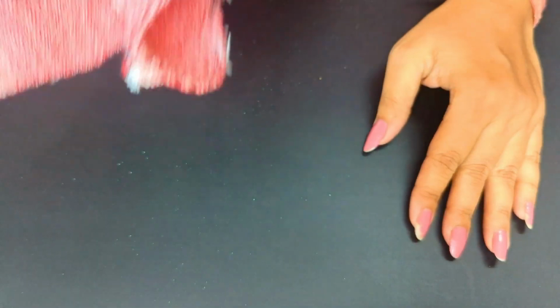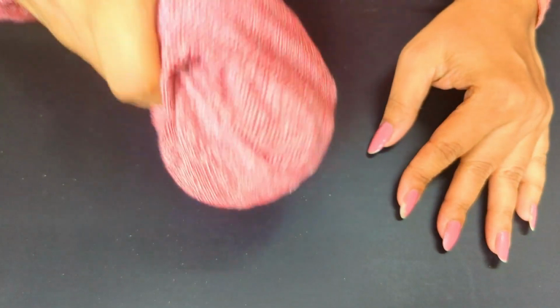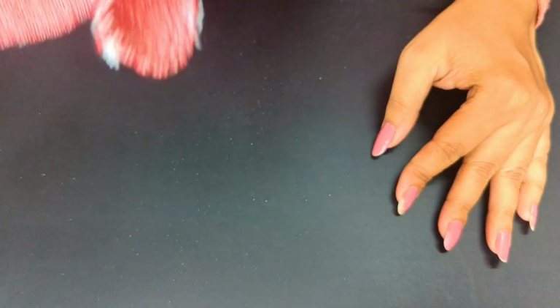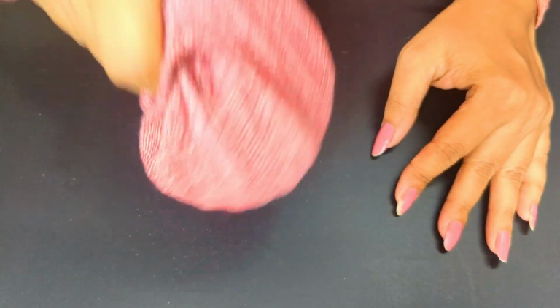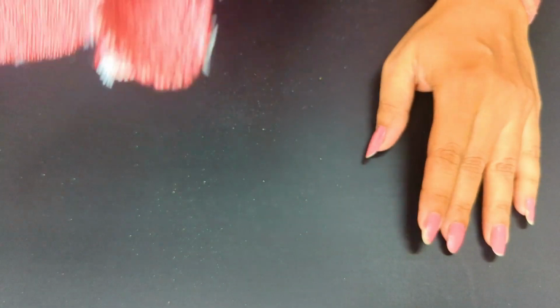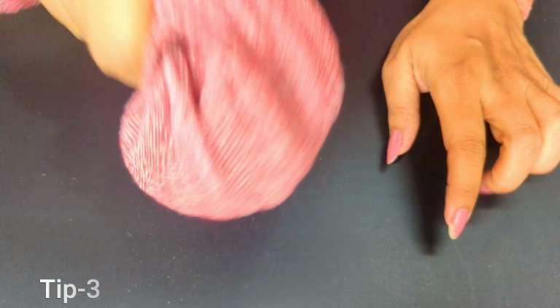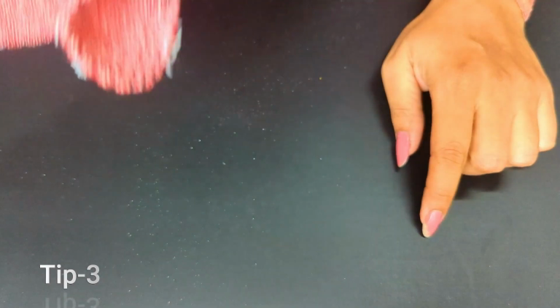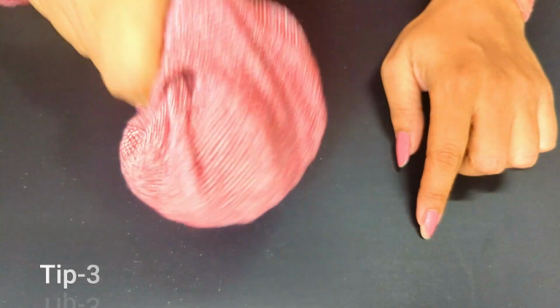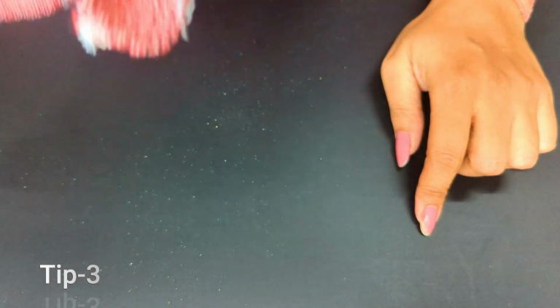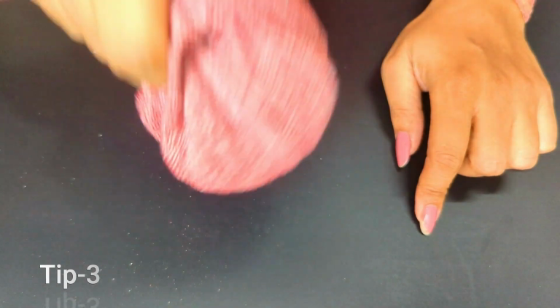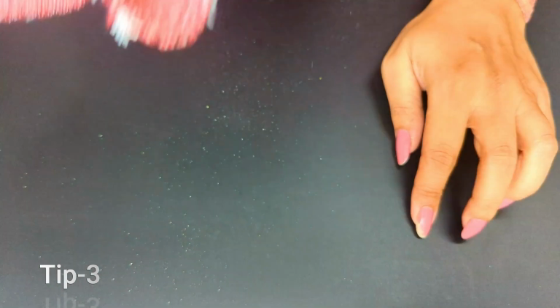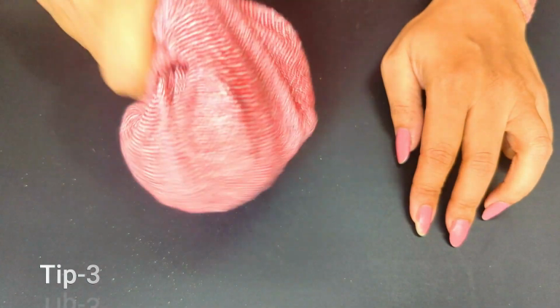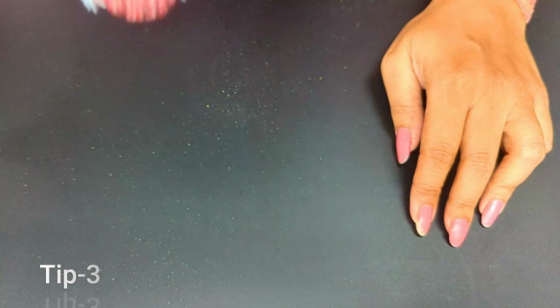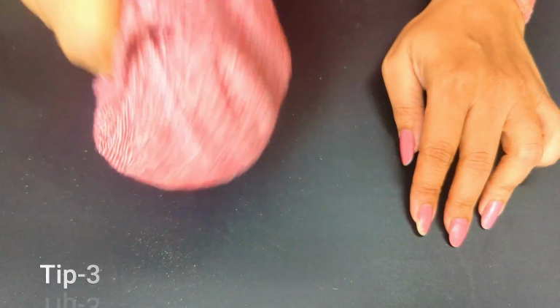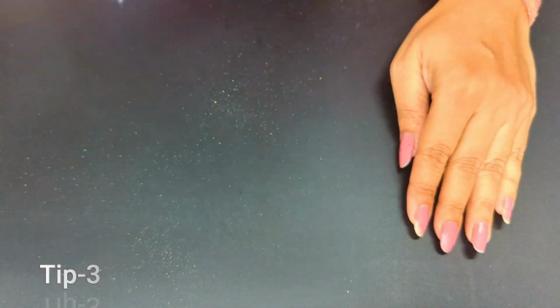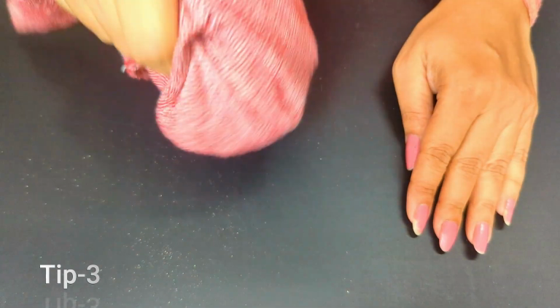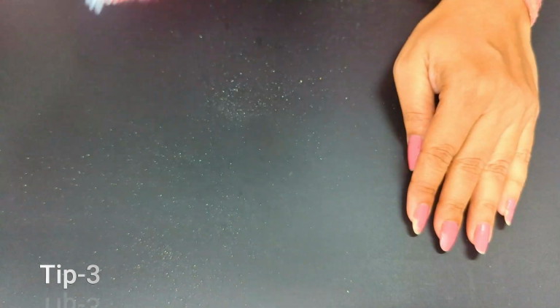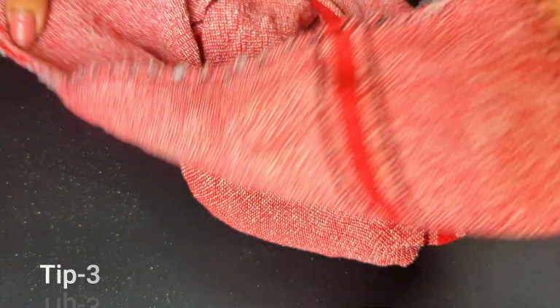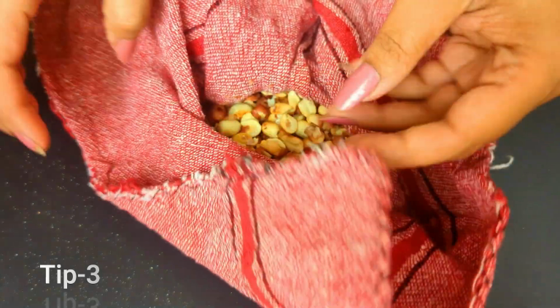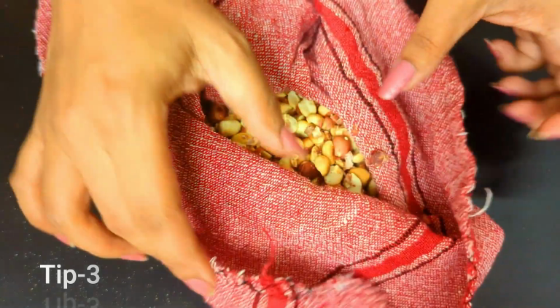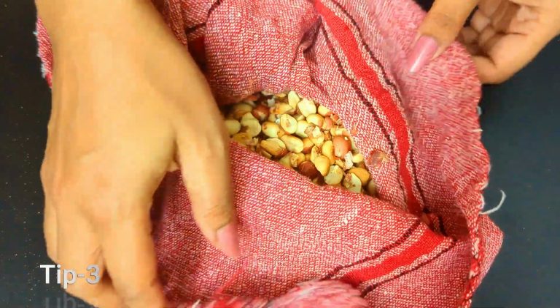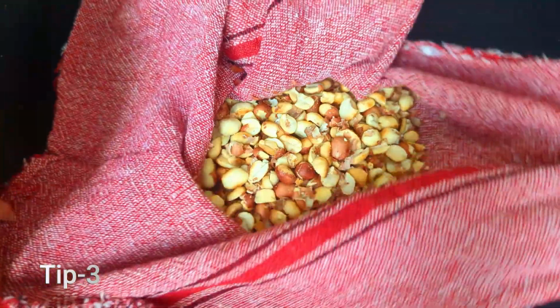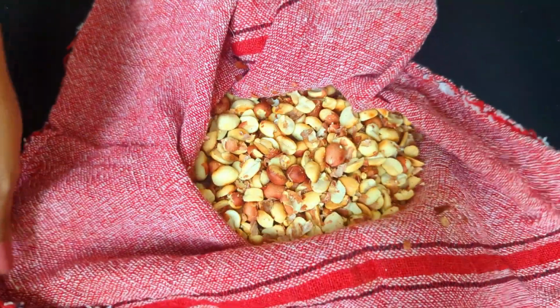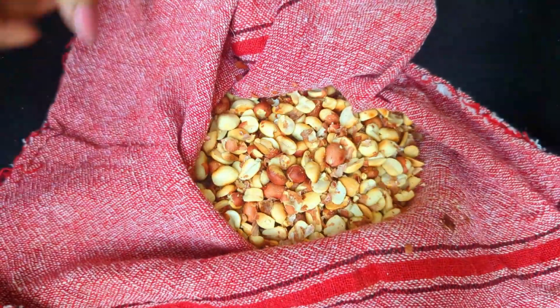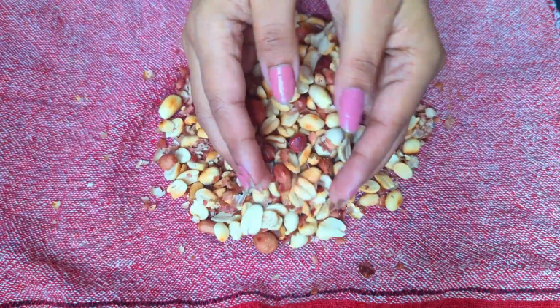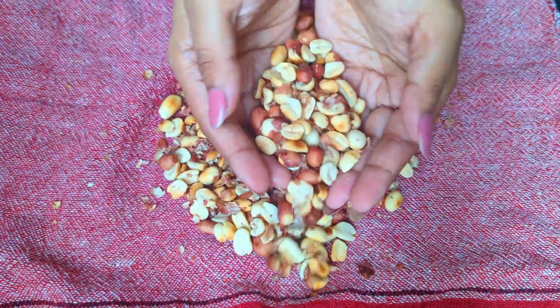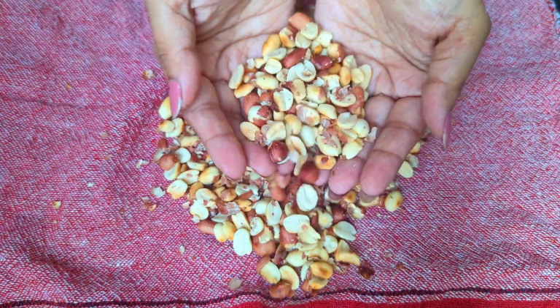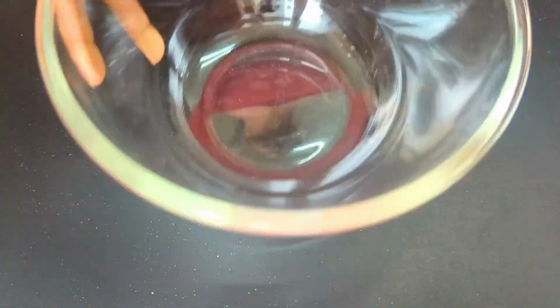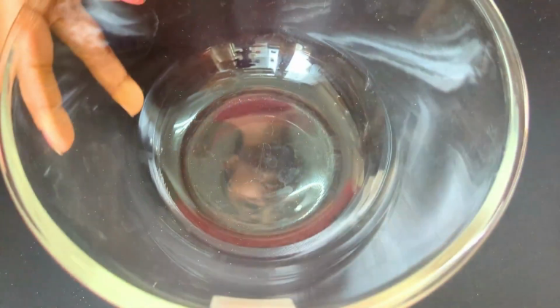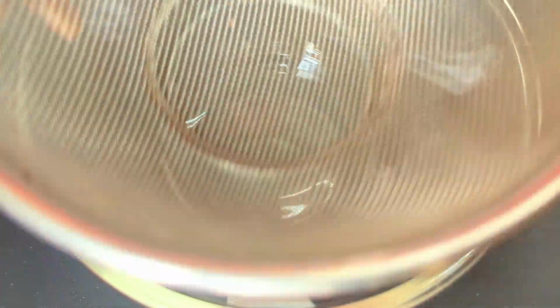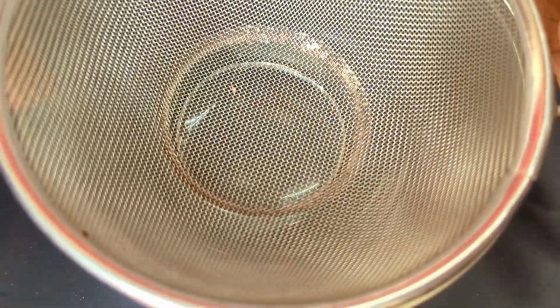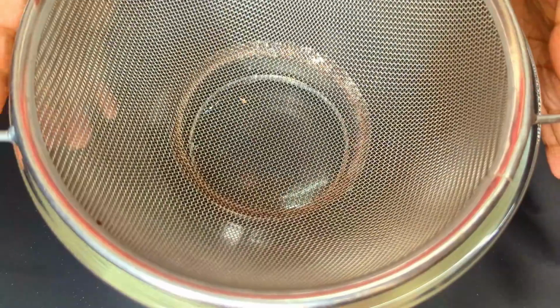Then pat it hard 10 to 15 times the way I am doing, and you will see that most of the peels come out very easily. This was tip number three — isn't it a better way than the first one? As you can see, most of the peels are out.